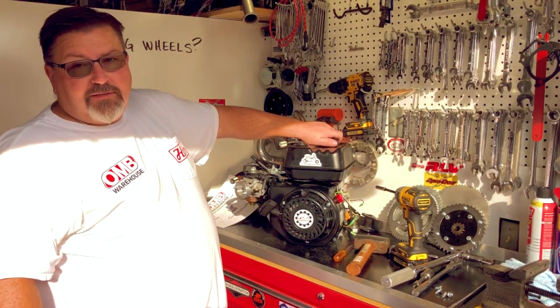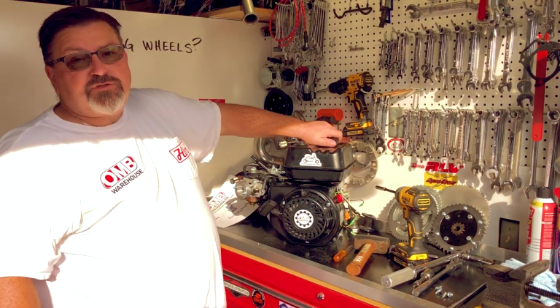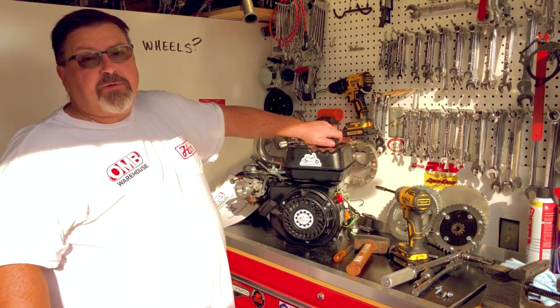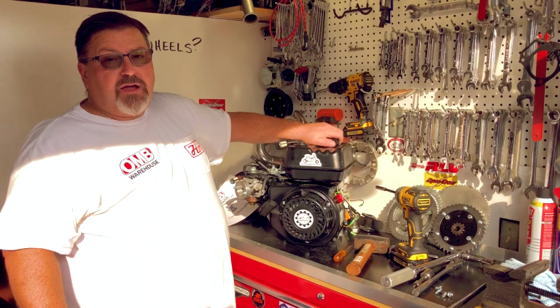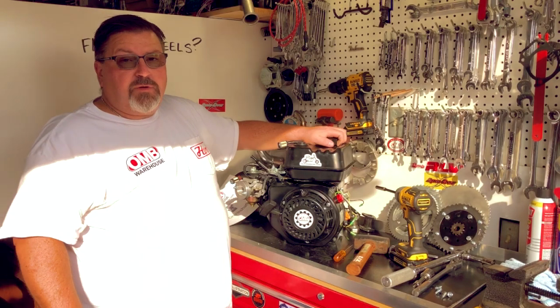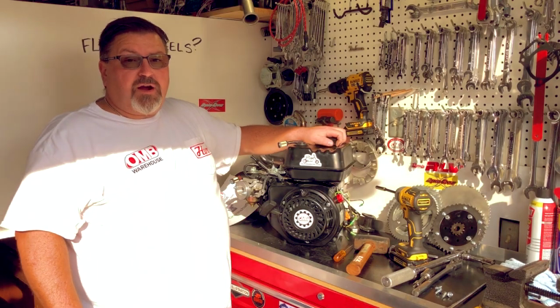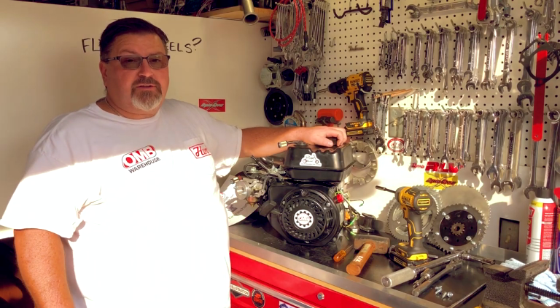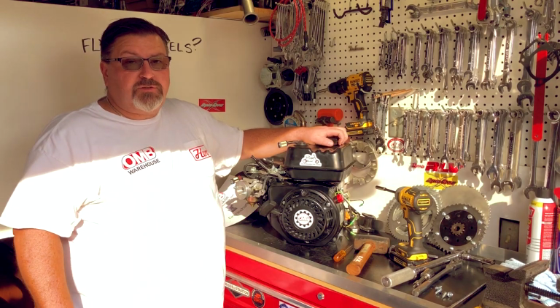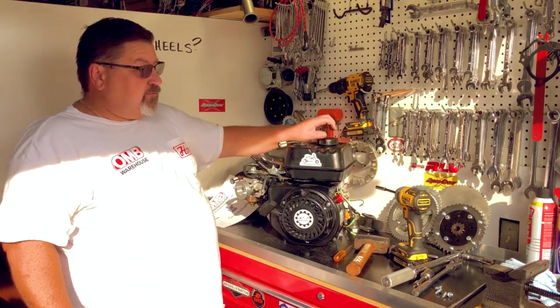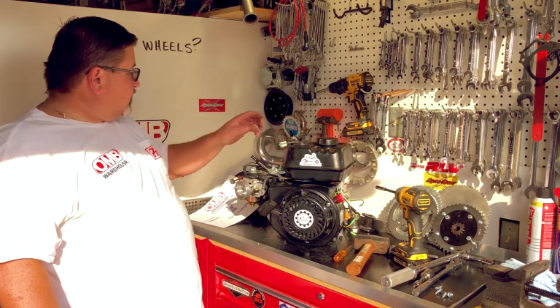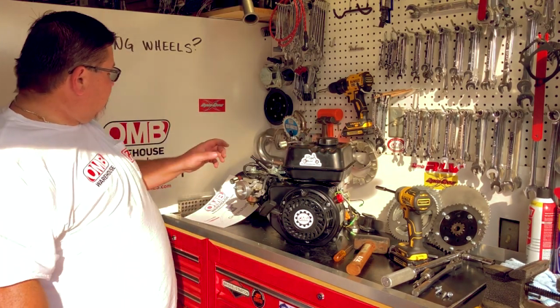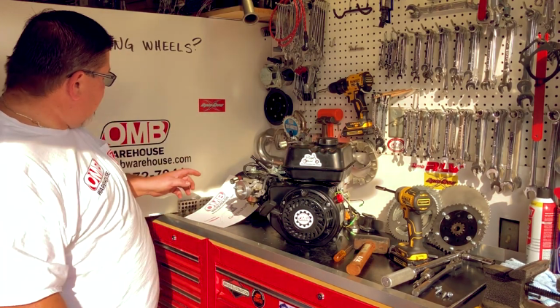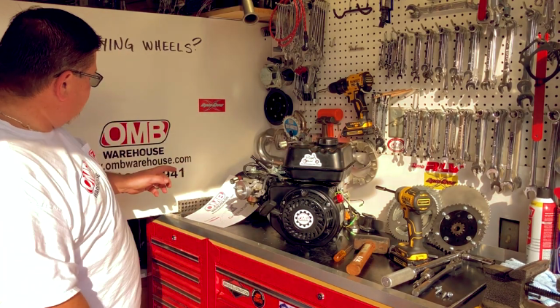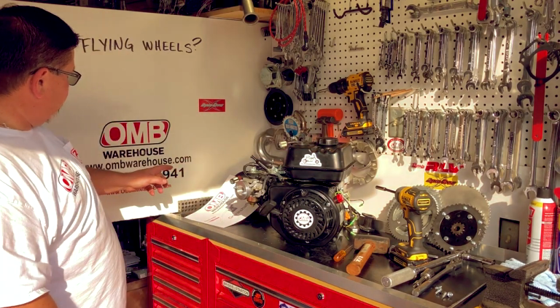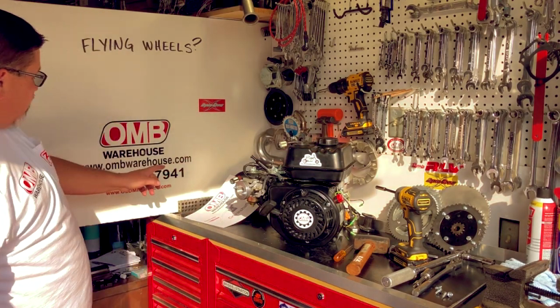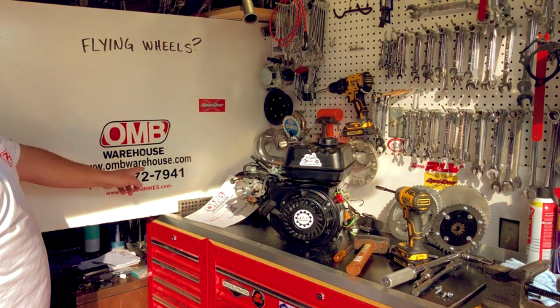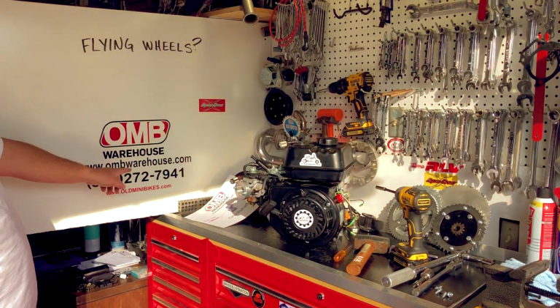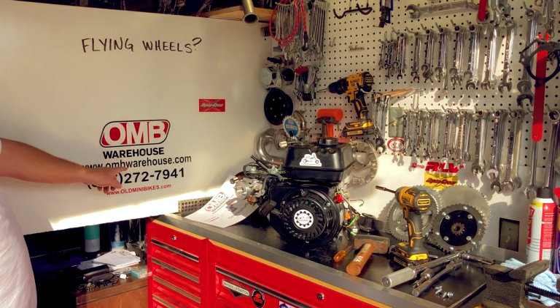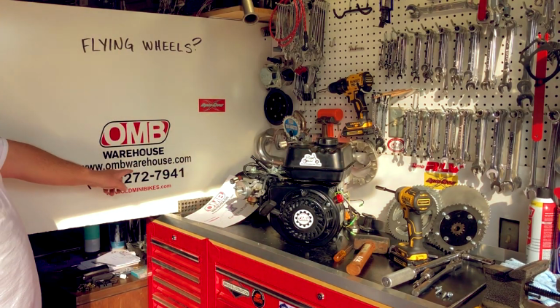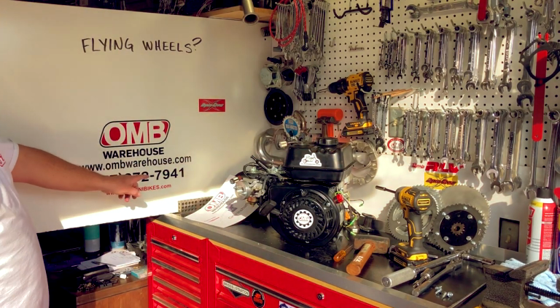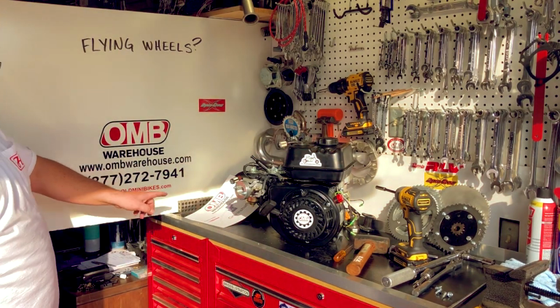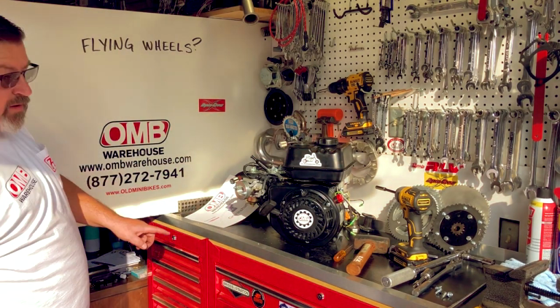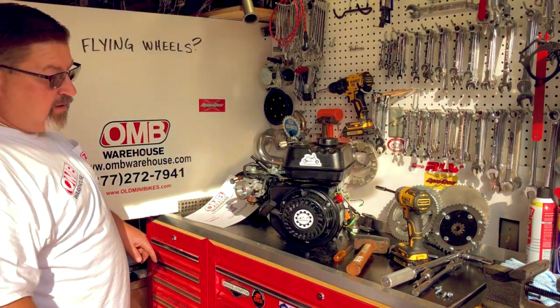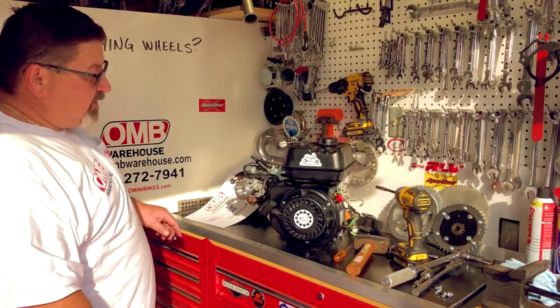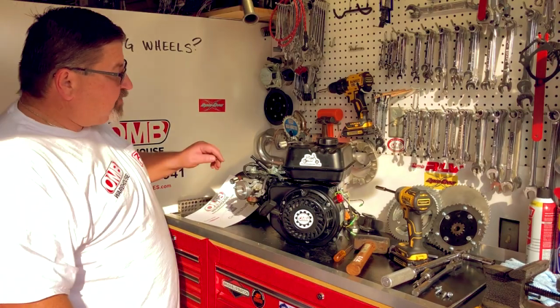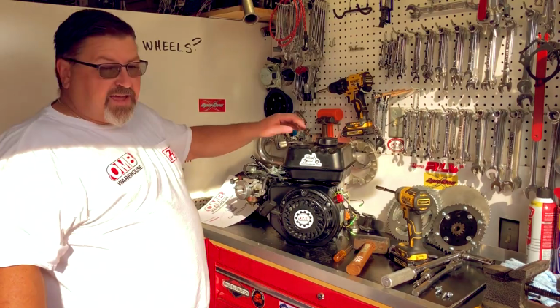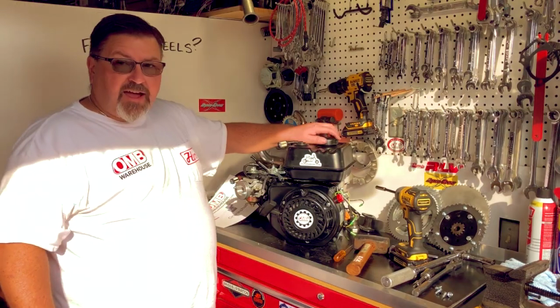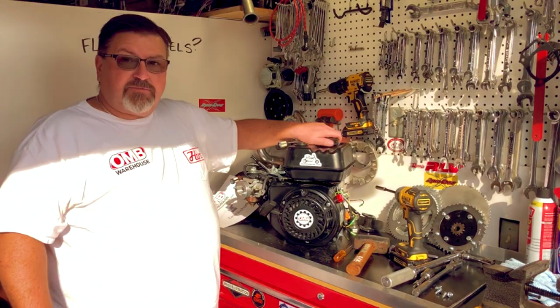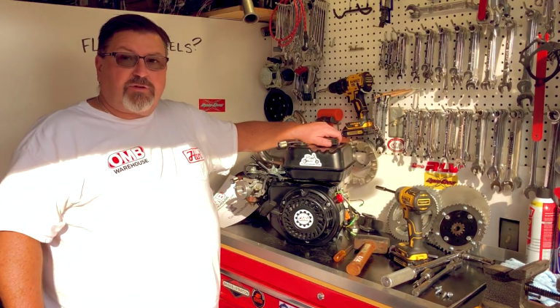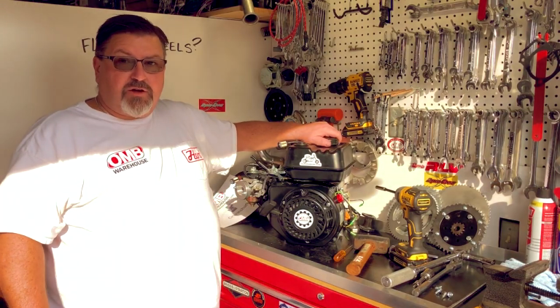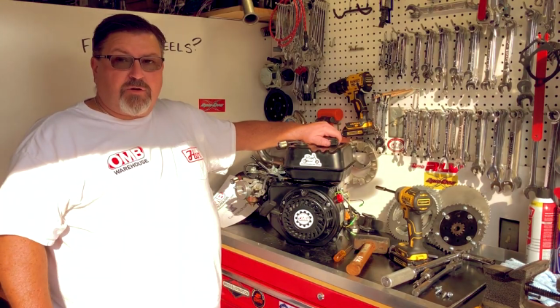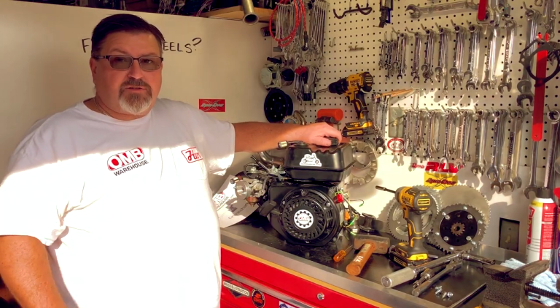Thanks for stopping by OMB Warehouse. Visit us online at OMBwarehouse.com. And thanks for hanging out at the Grey Goat Garage.